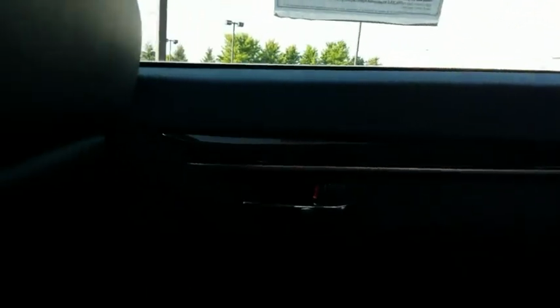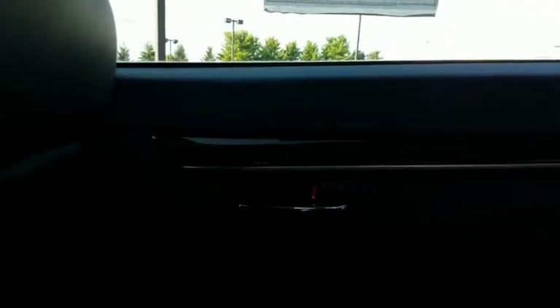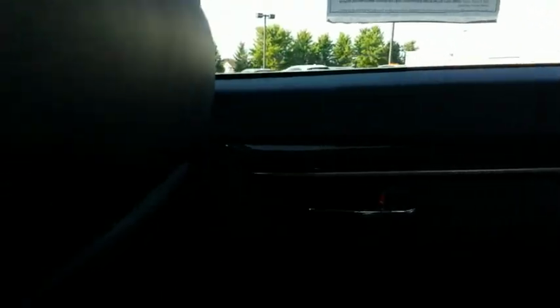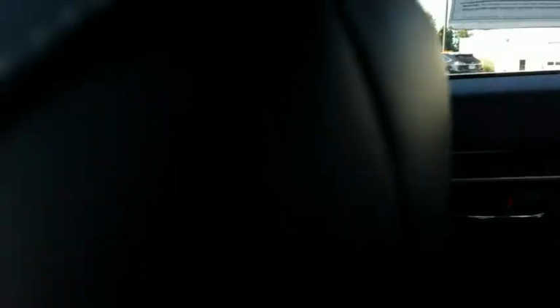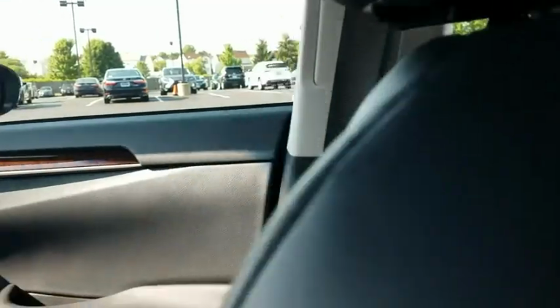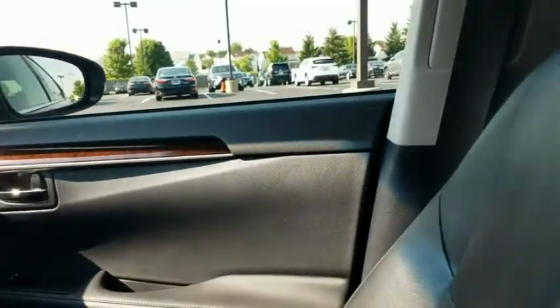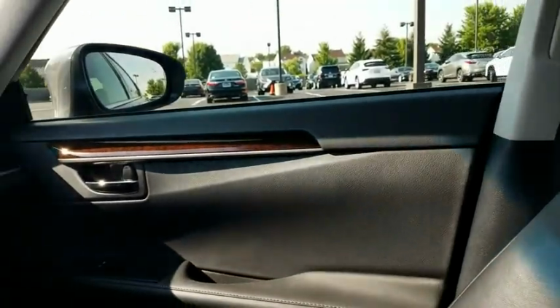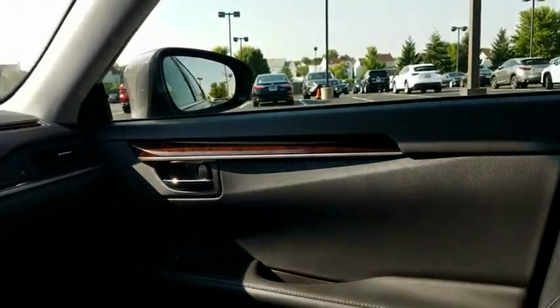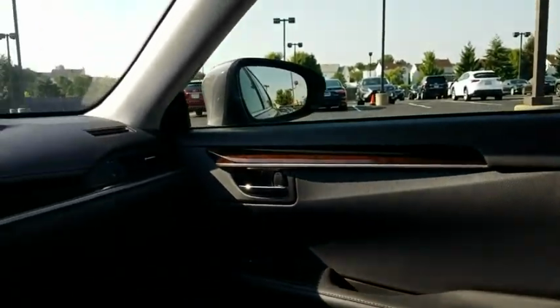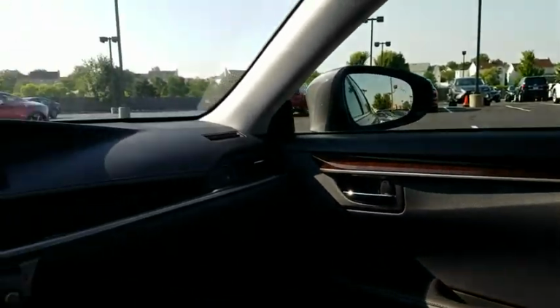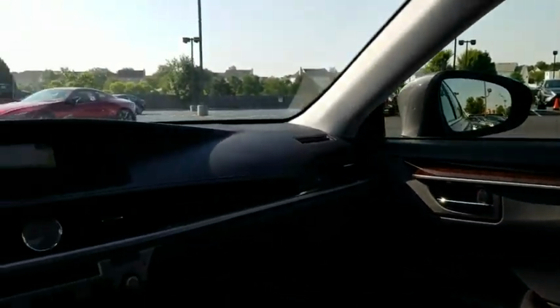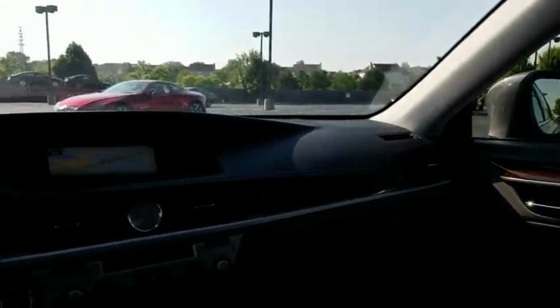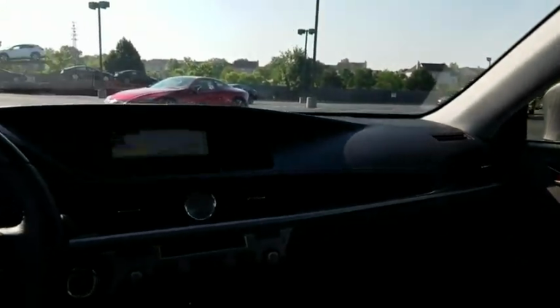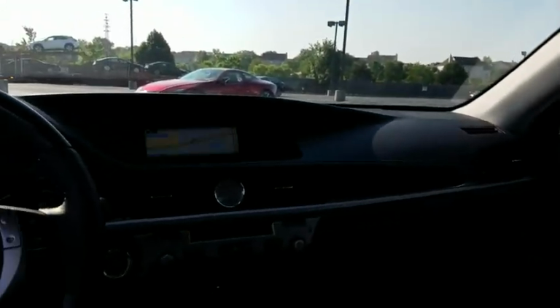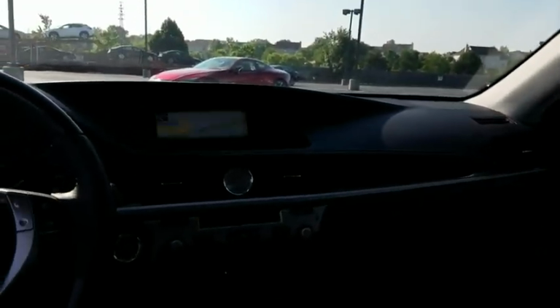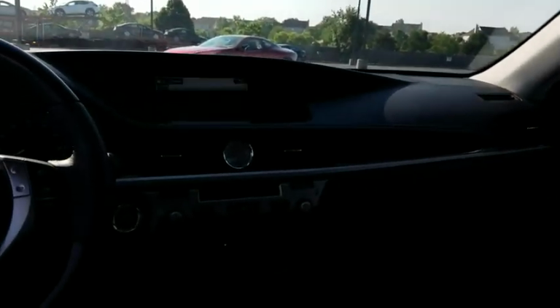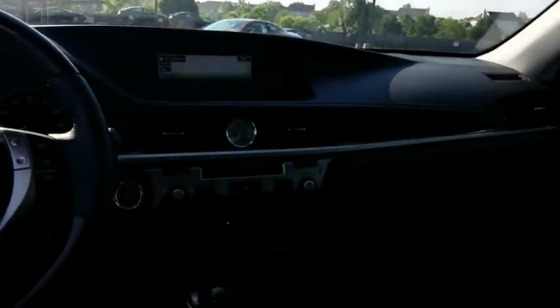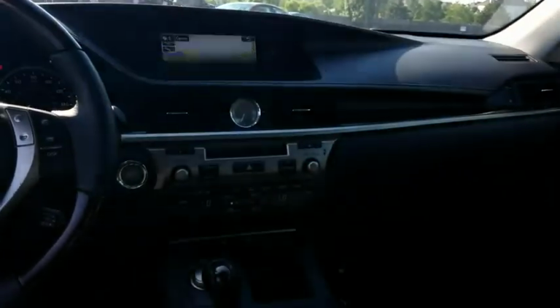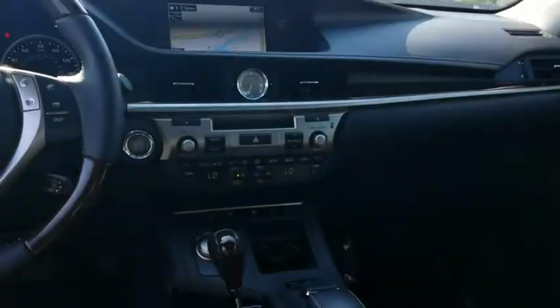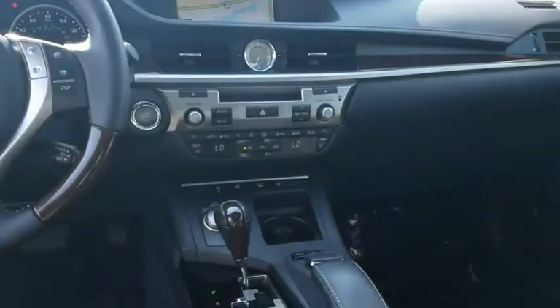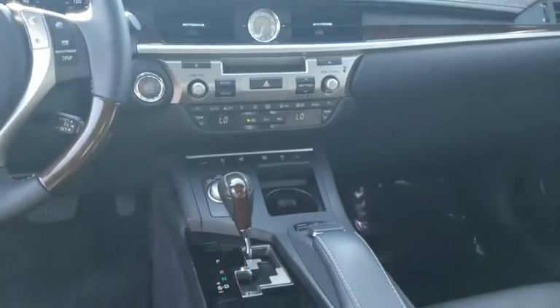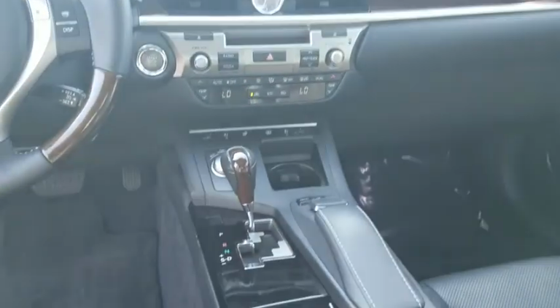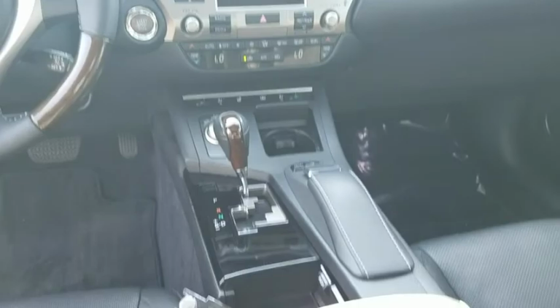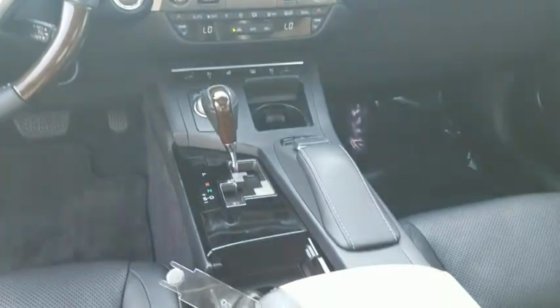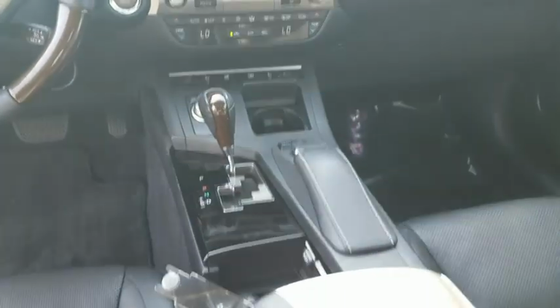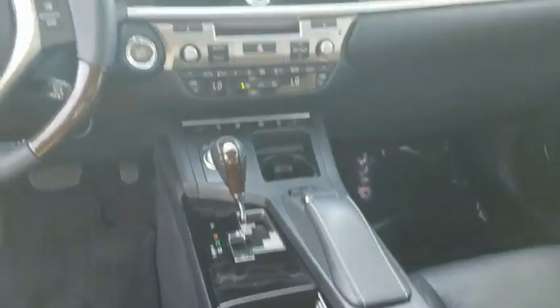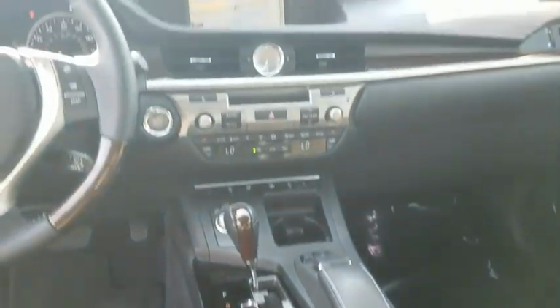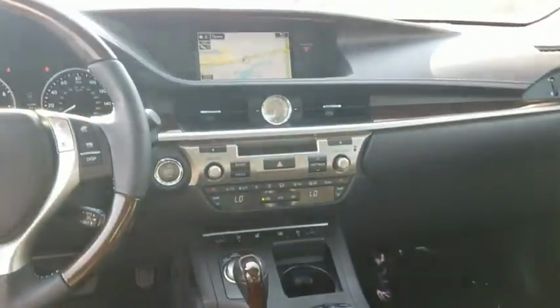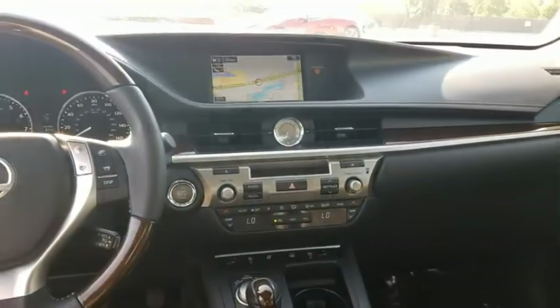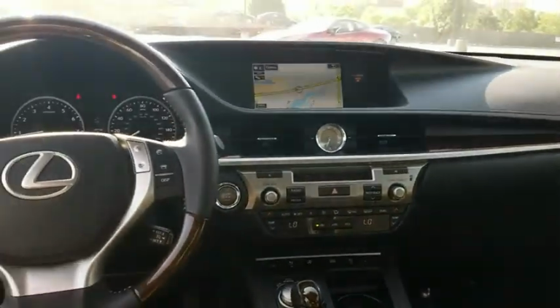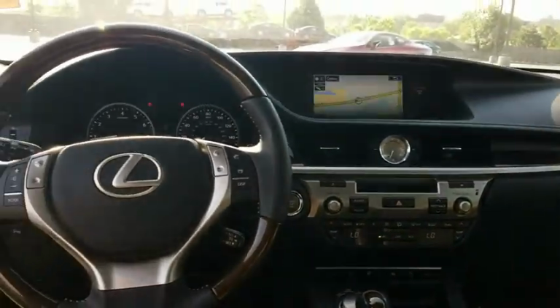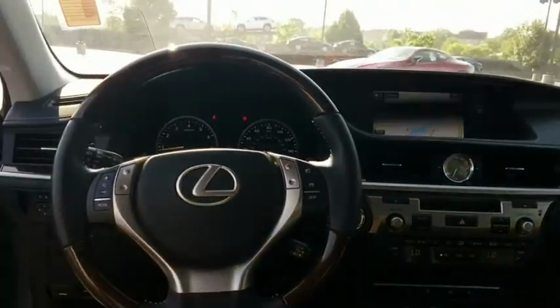This vehicle has less than 35,000 miles. Here are some of this vehicle's great options: Bluetooth, leather seats, and ParkSense Park Assist.